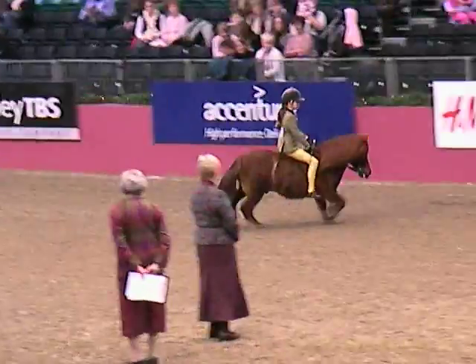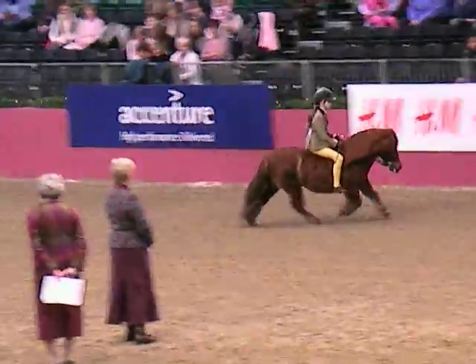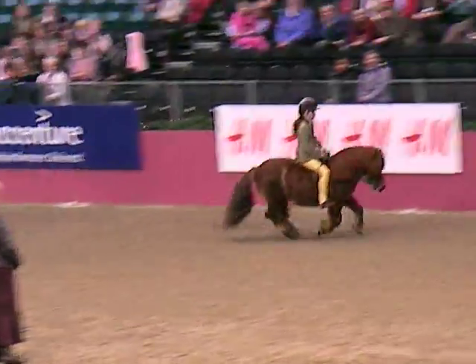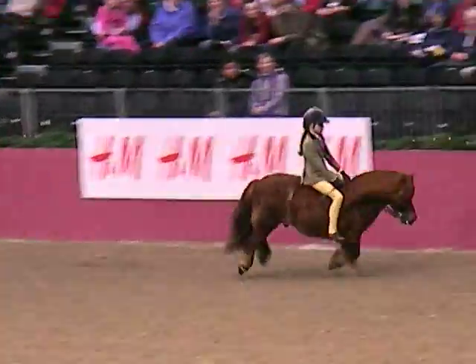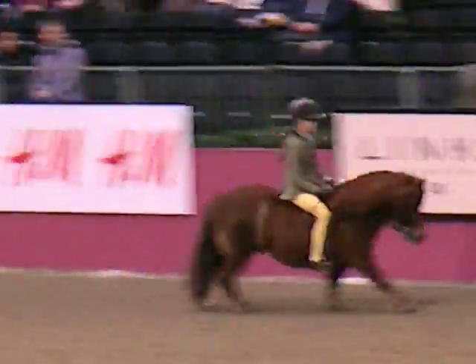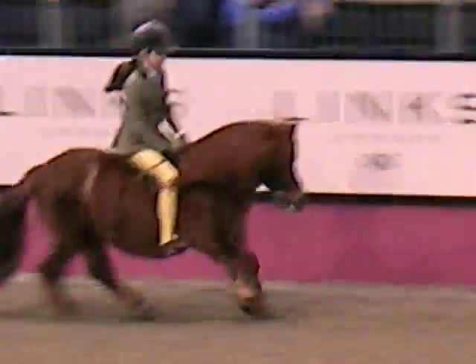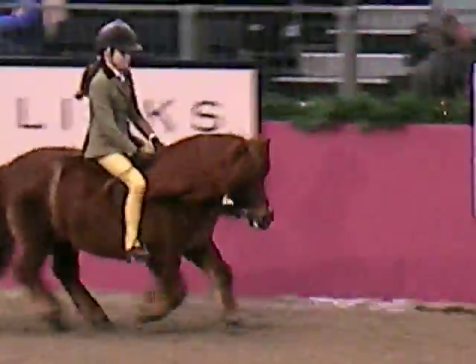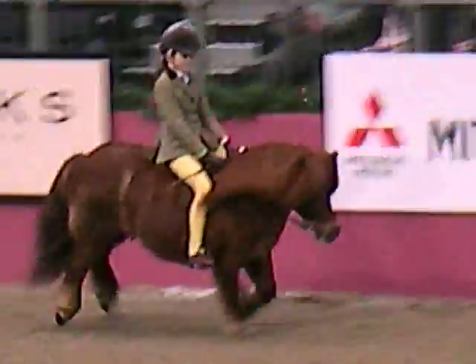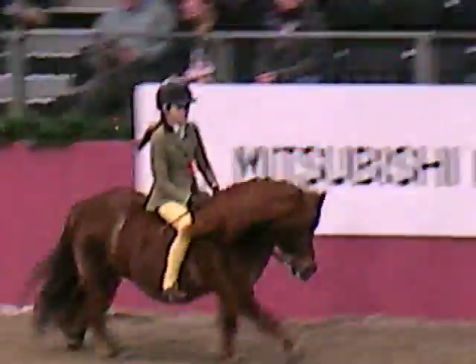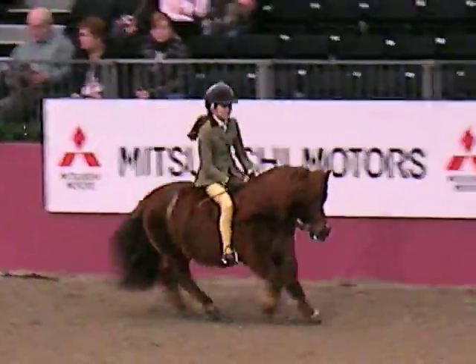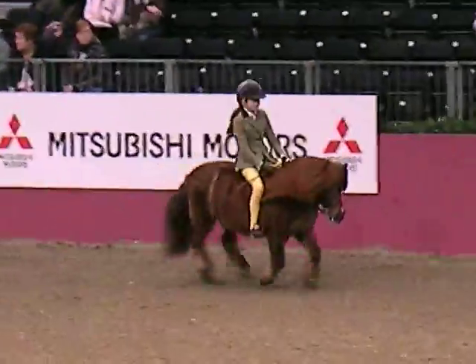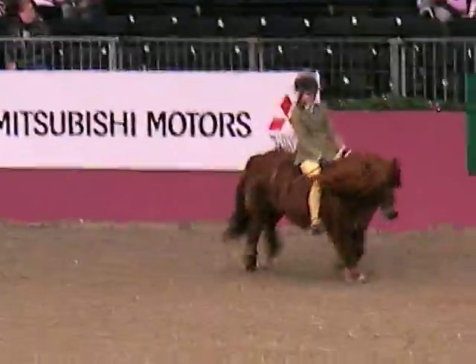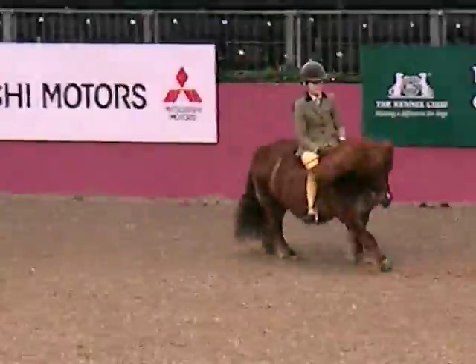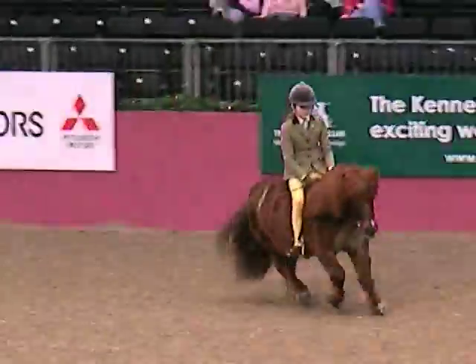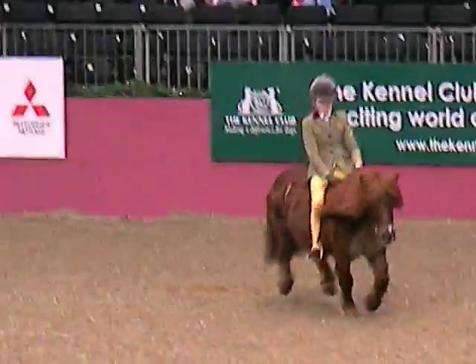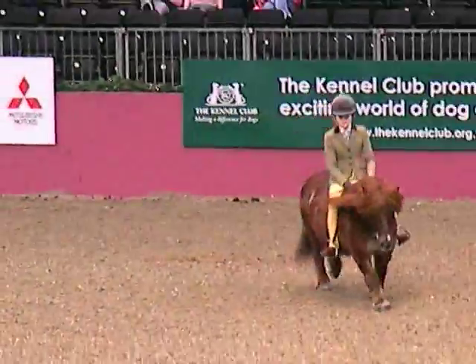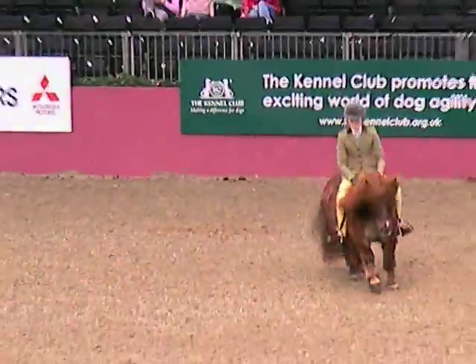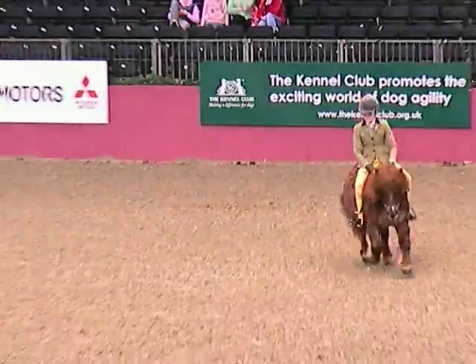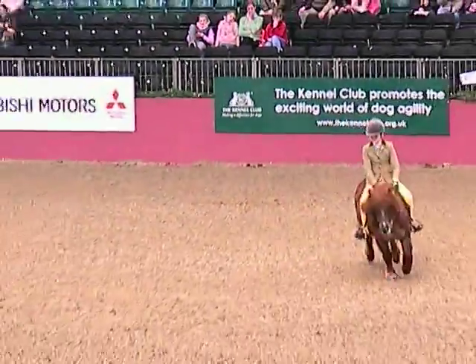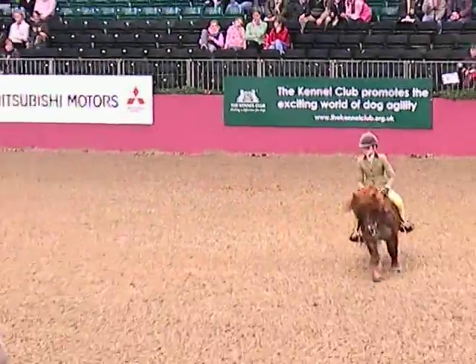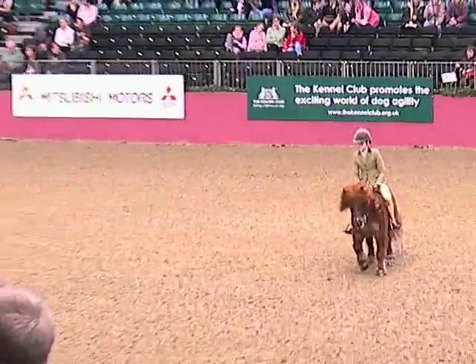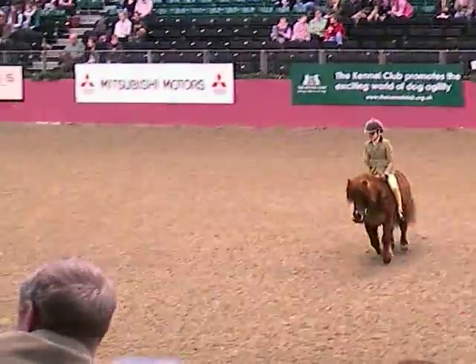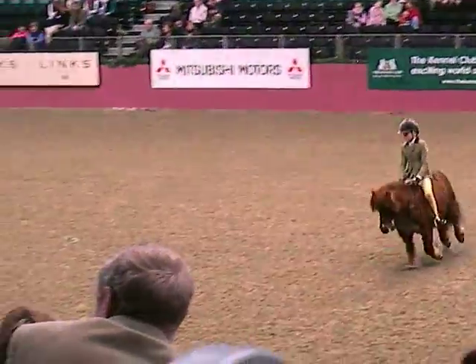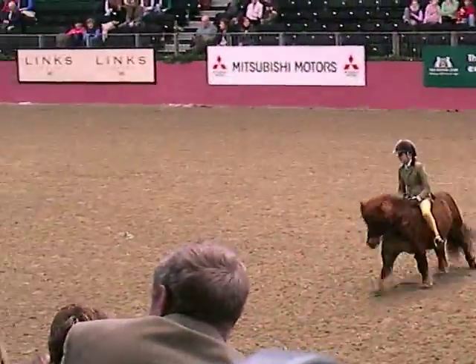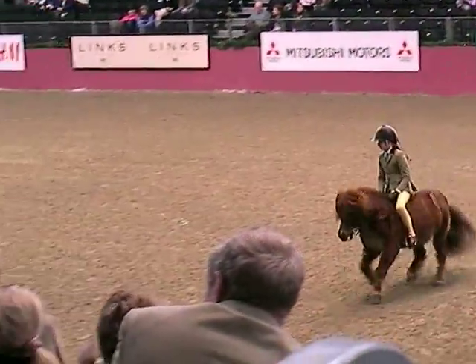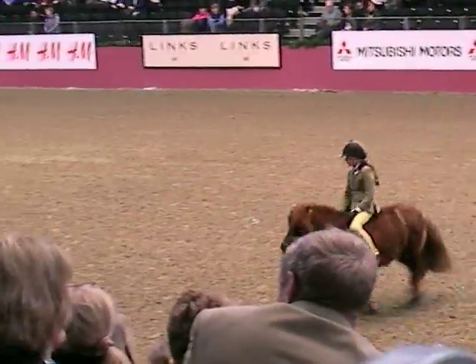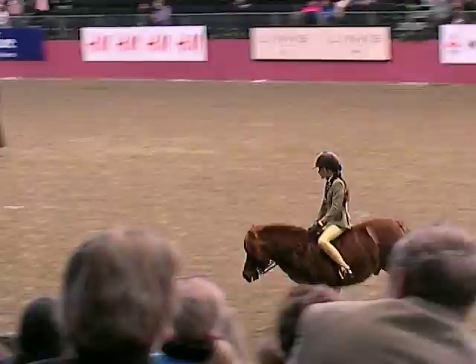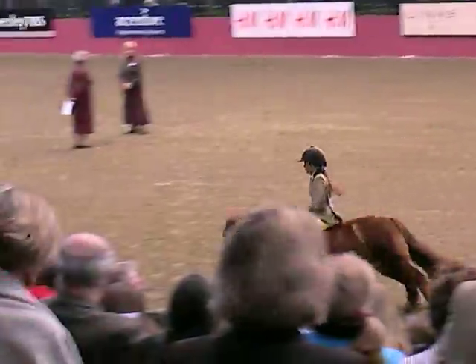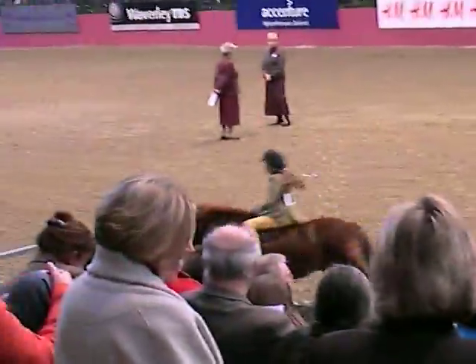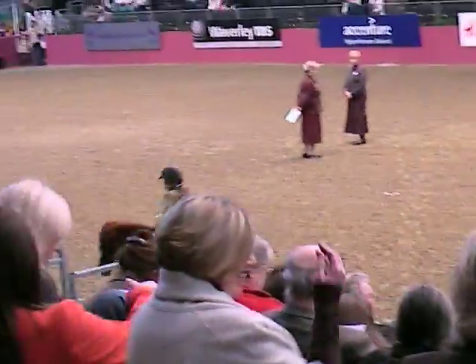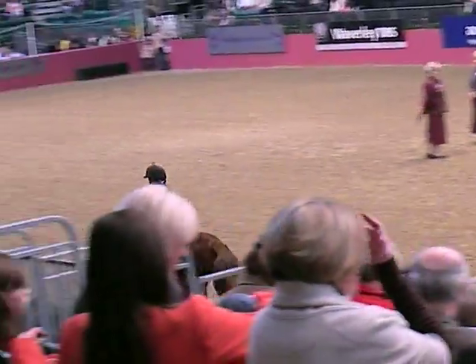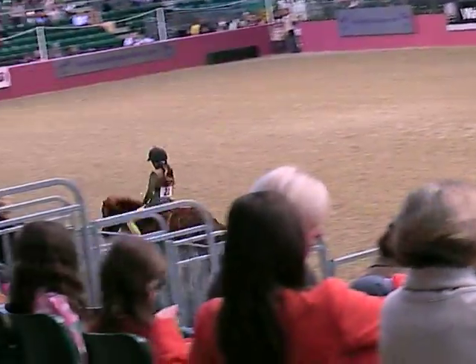So the Shetland forward at the moment, before all the judges in the individual show. And of course, remember the judging of conformation is taking place at the moment, down towards the entrance of the arena.